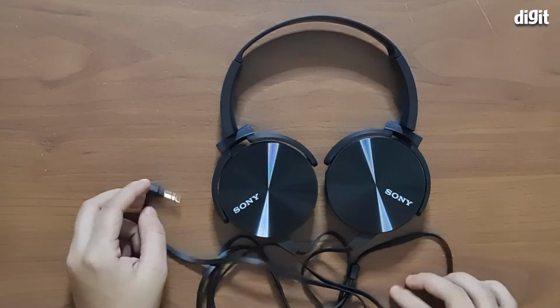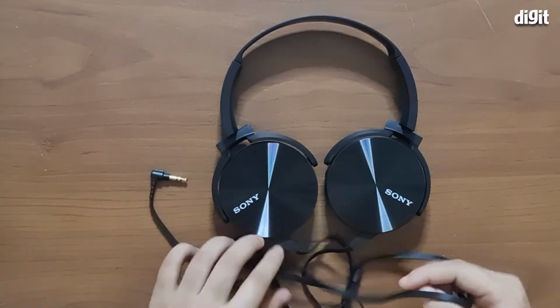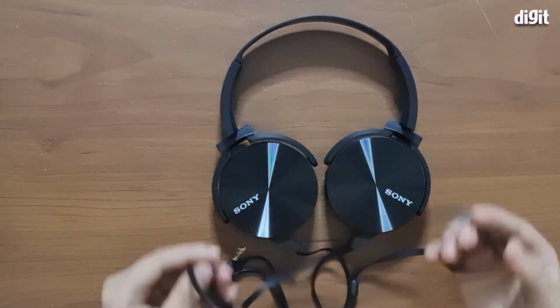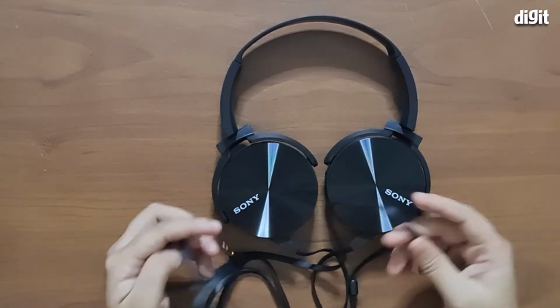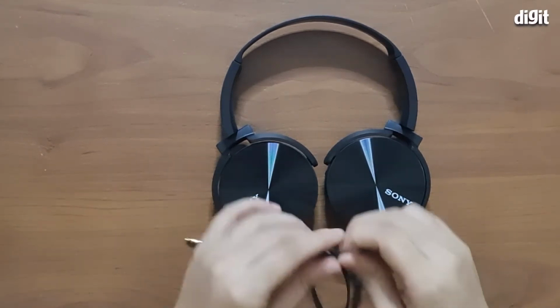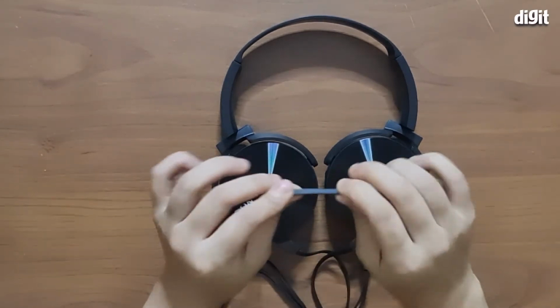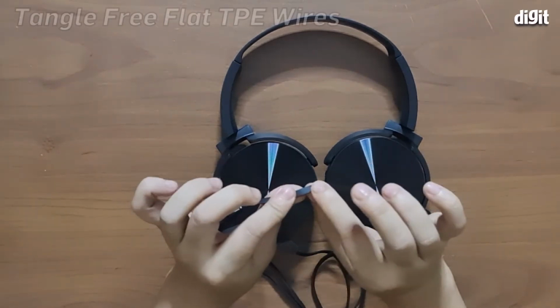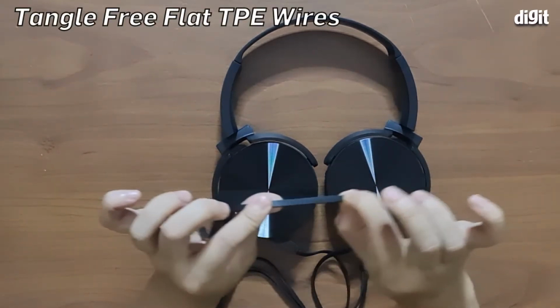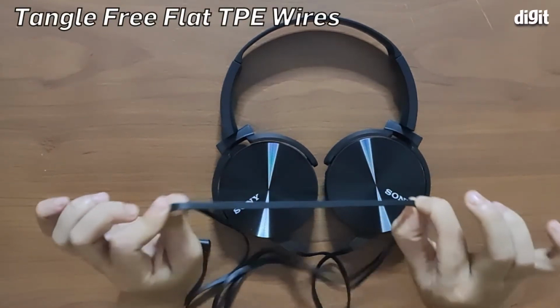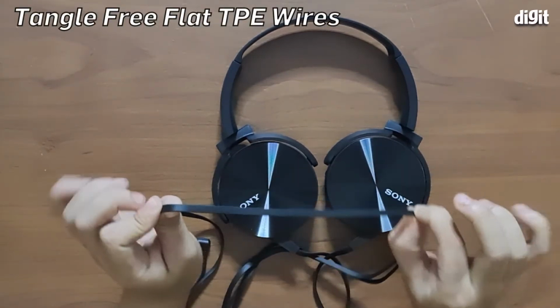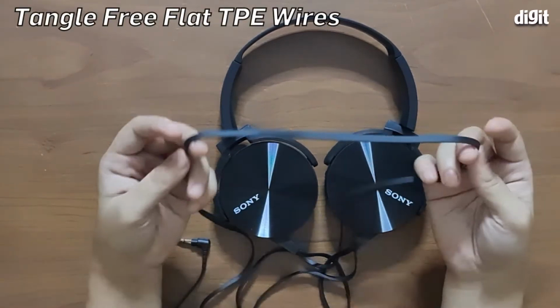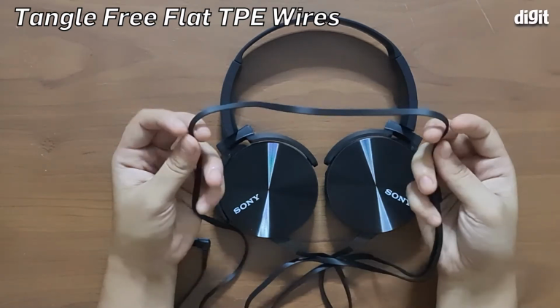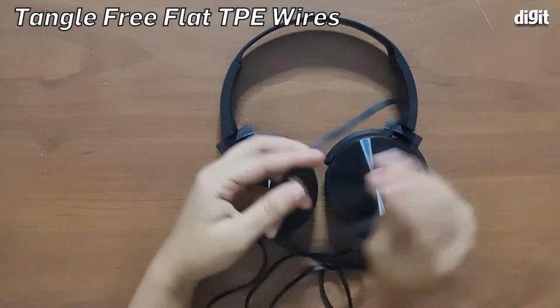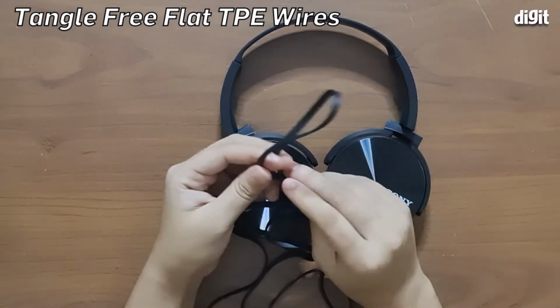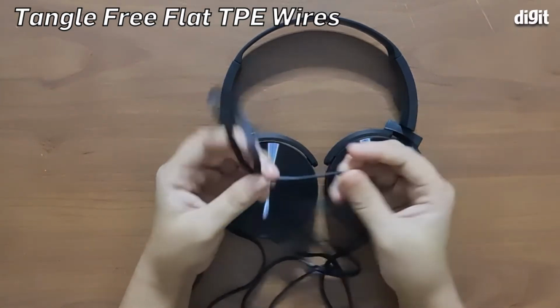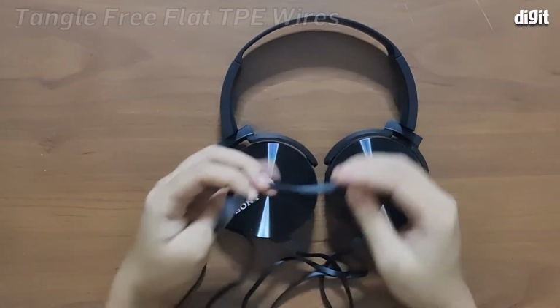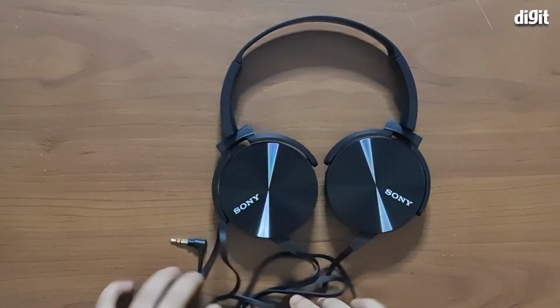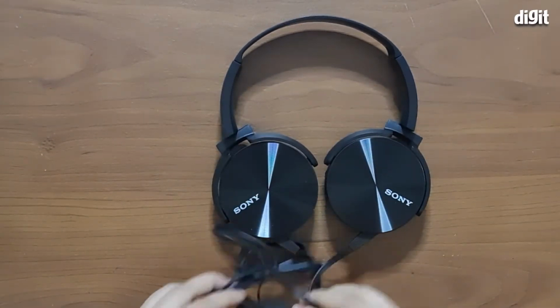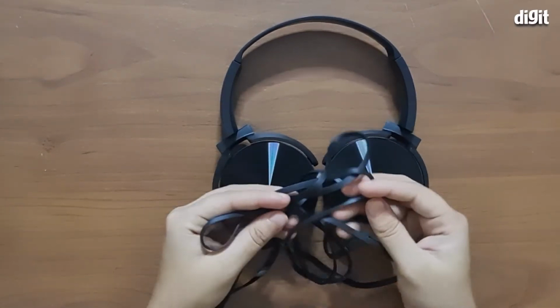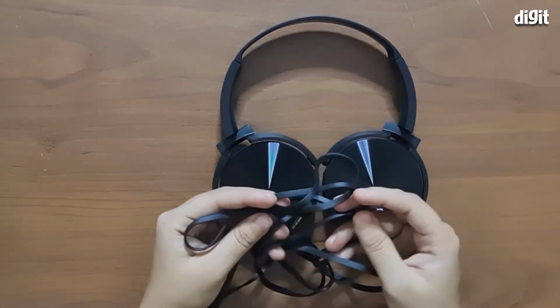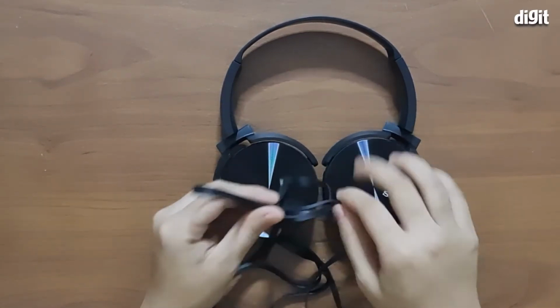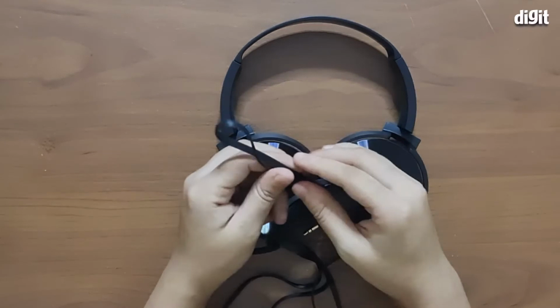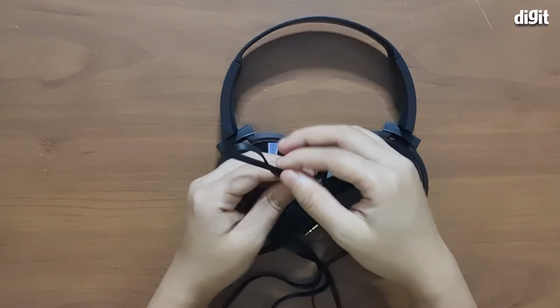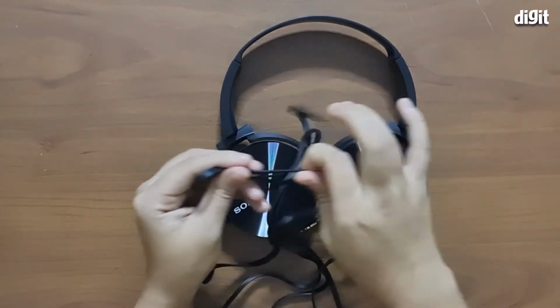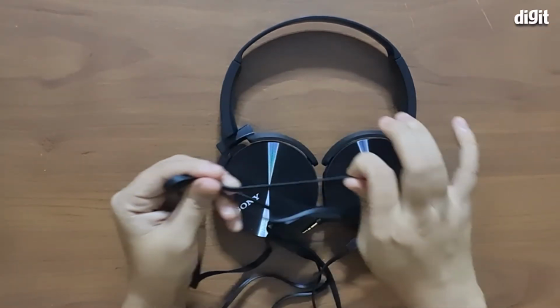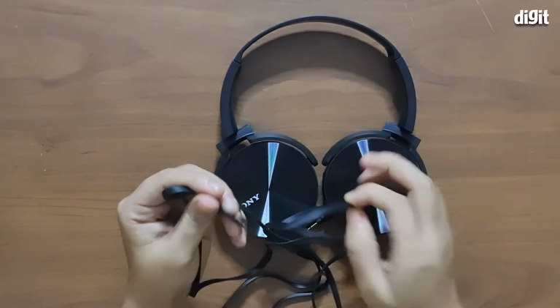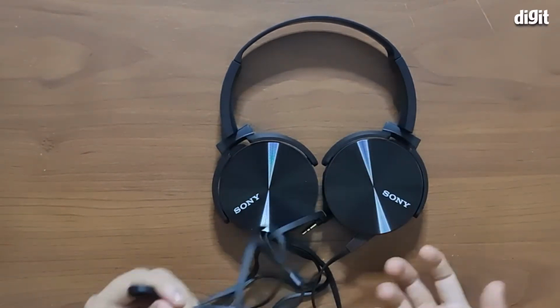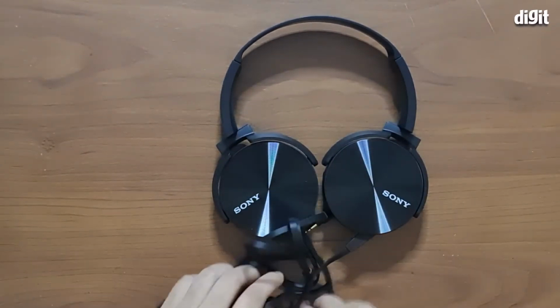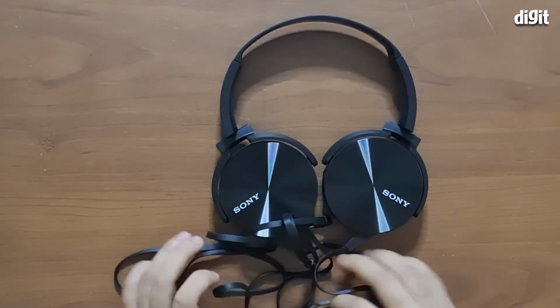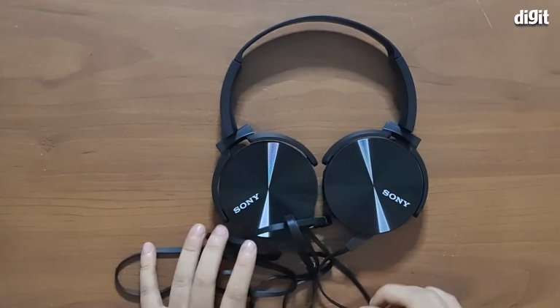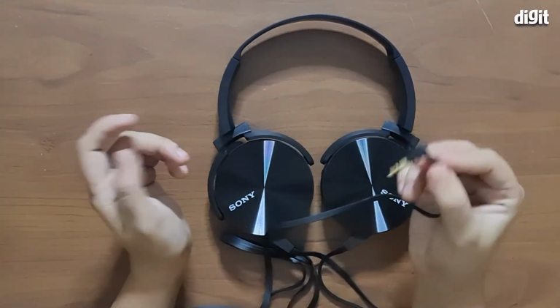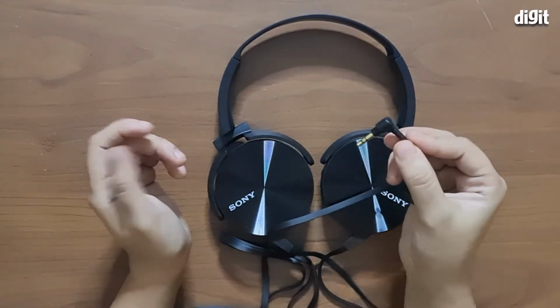The second feature of these headphones is that they come with flat TPE wires. This means that the wires won't tangle as easily as rounded cables, and they also have a really nice finish and feel in the hand.